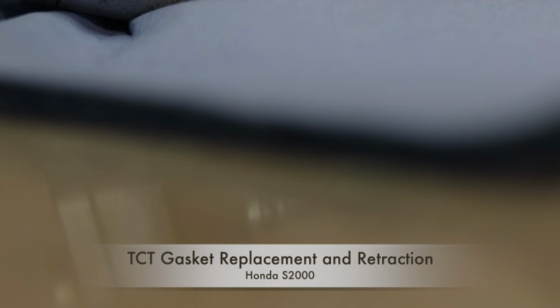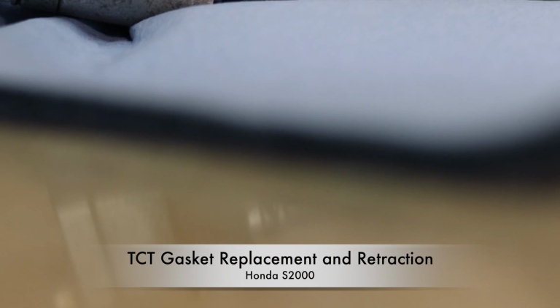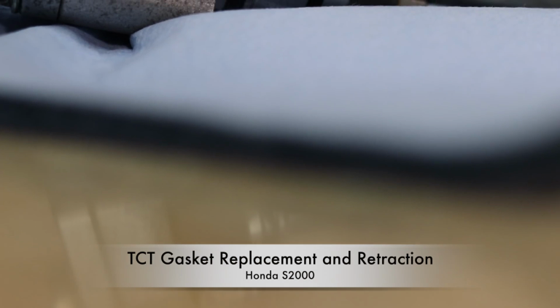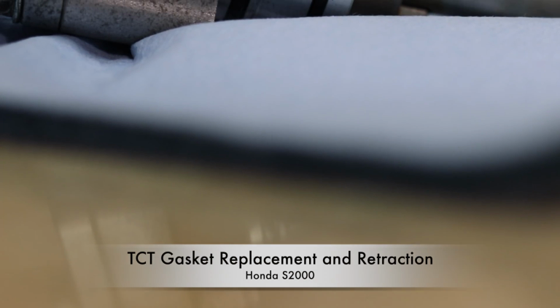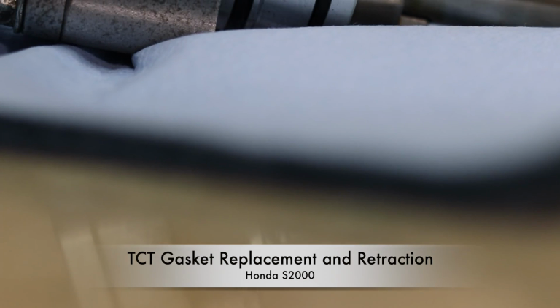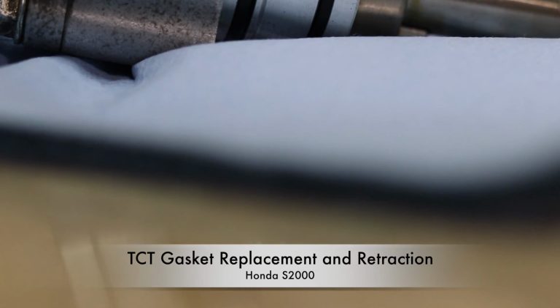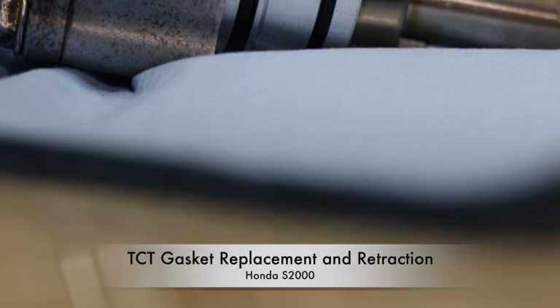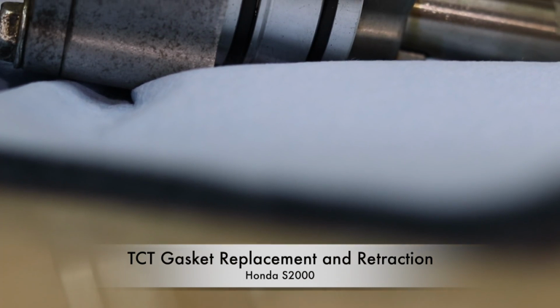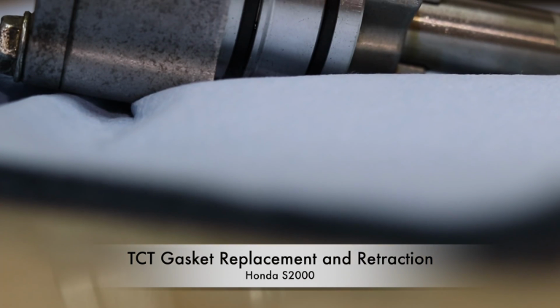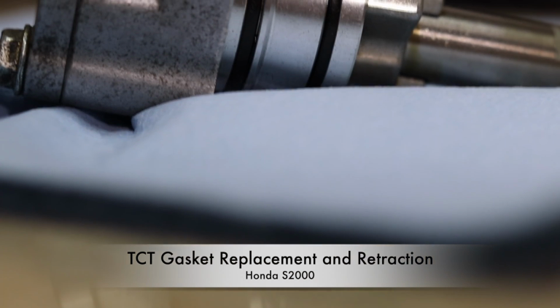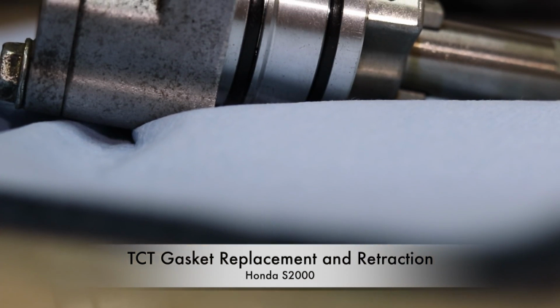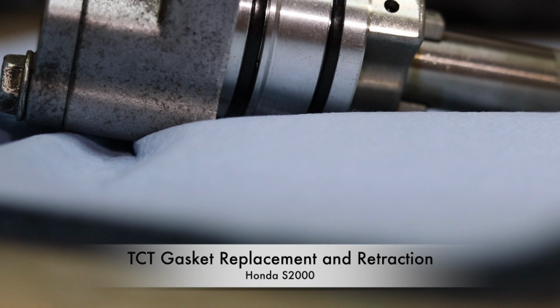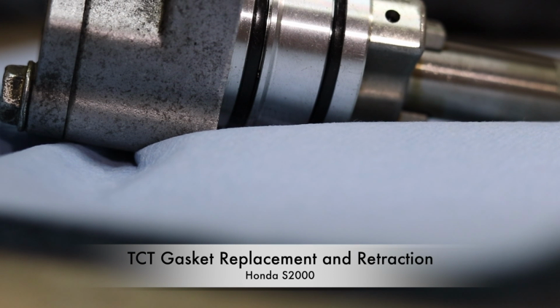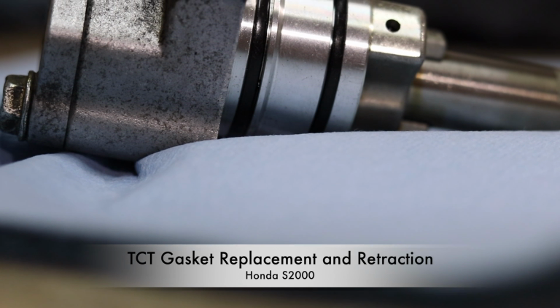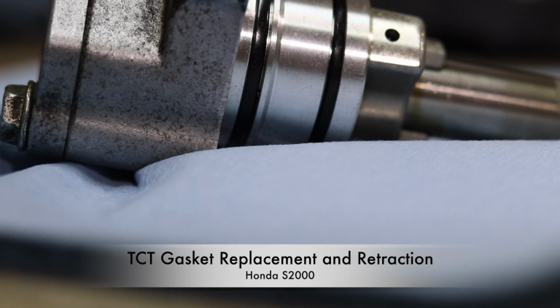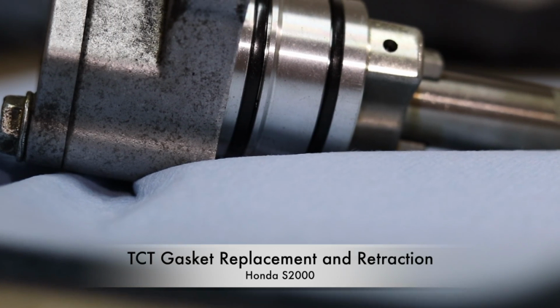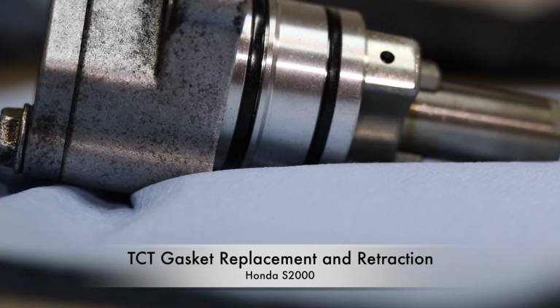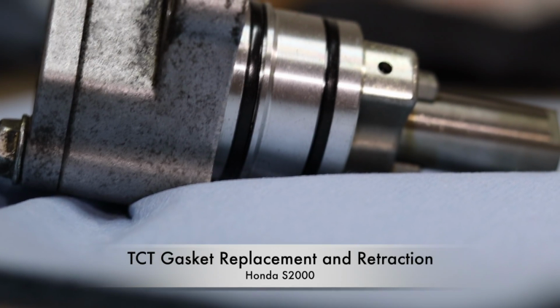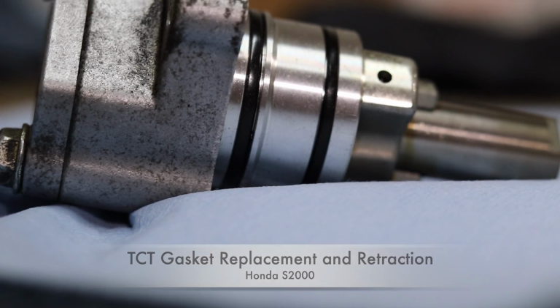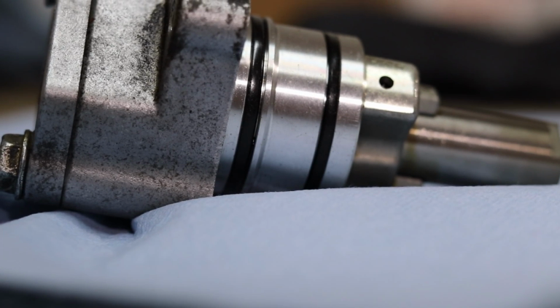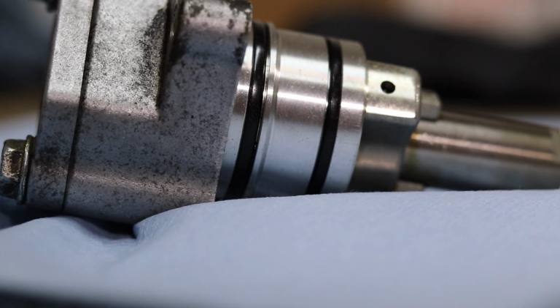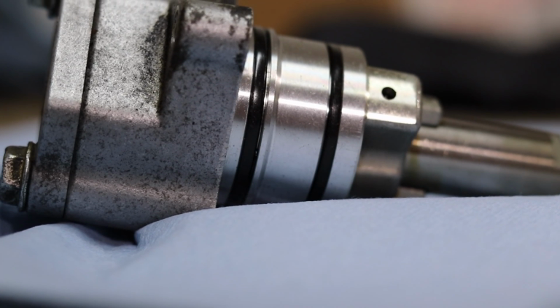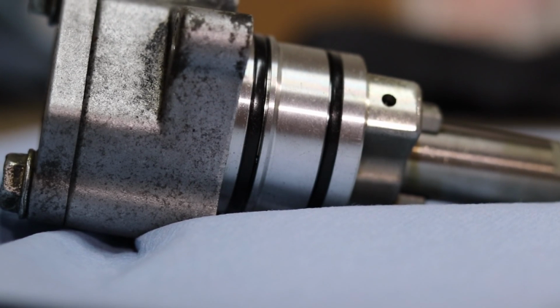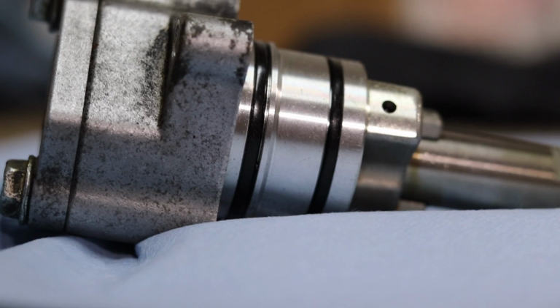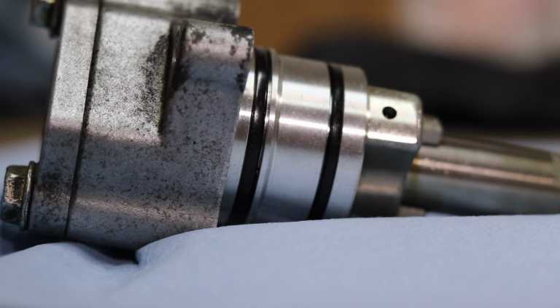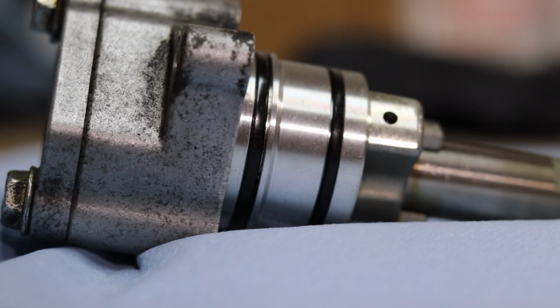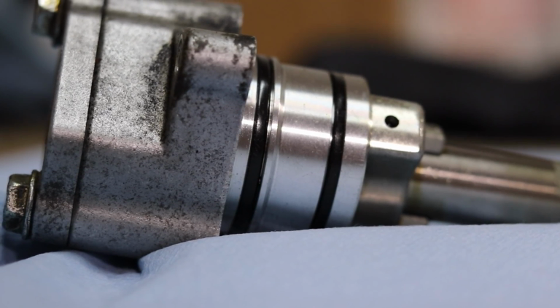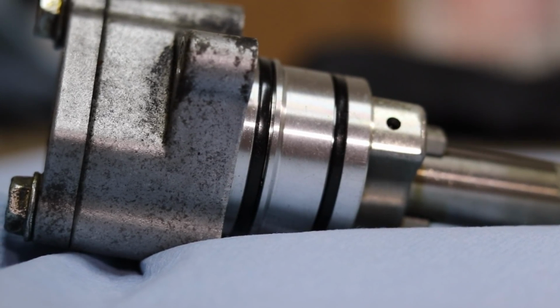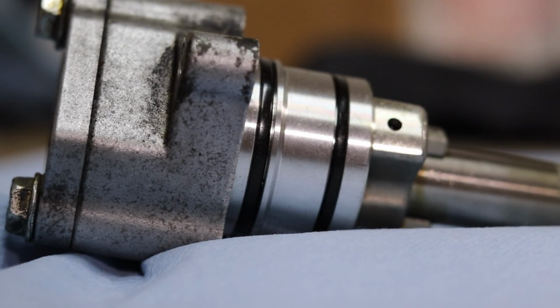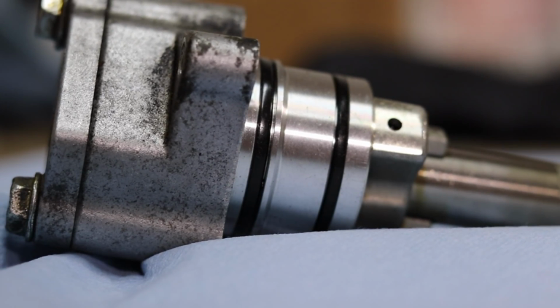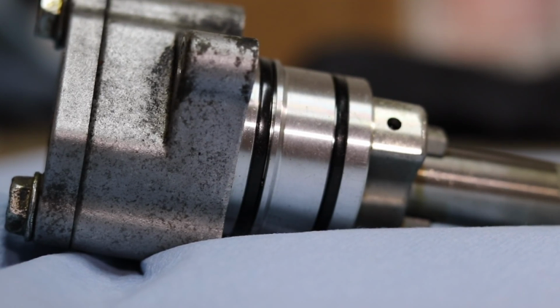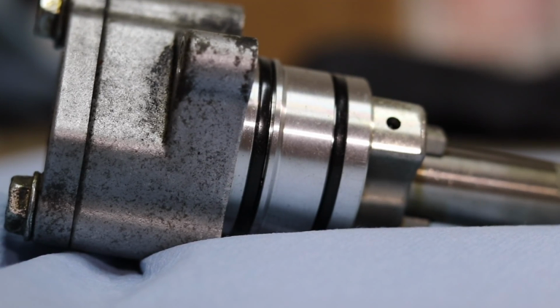Hey everyone, today I'm going to show you how to replace the gaskets on an OEM TCT, or timing chain tensioner. I'm also going to show you how to properly retract the piston in preparation for installation. Let's get to it.